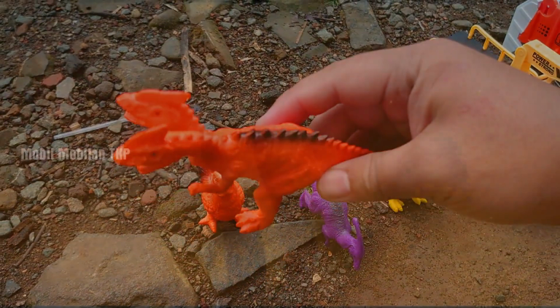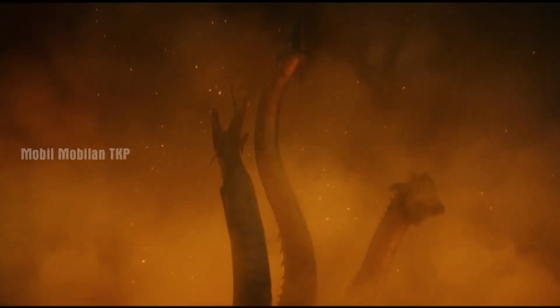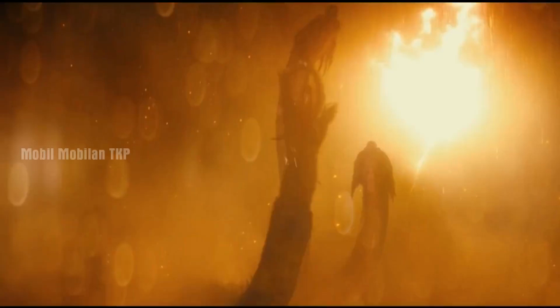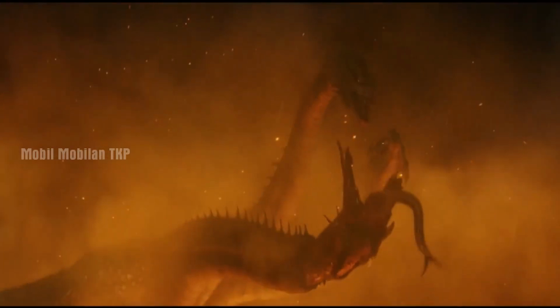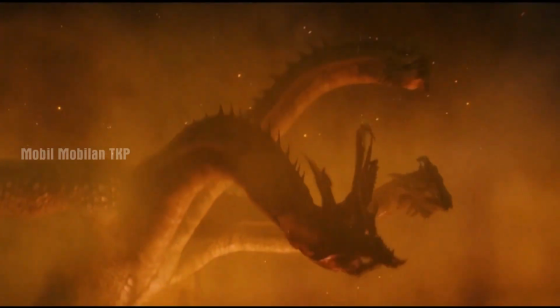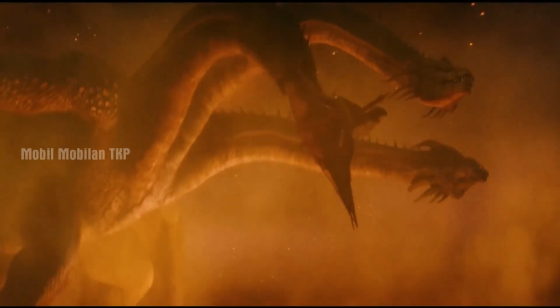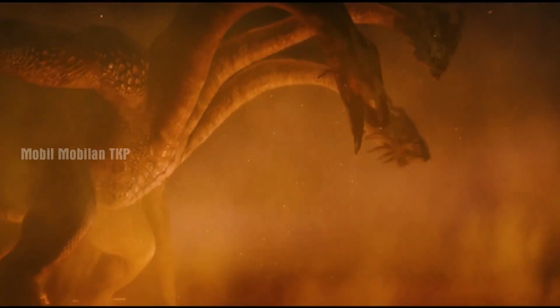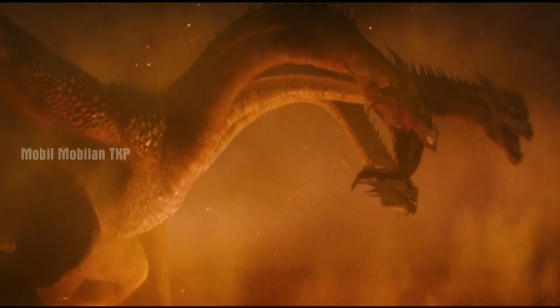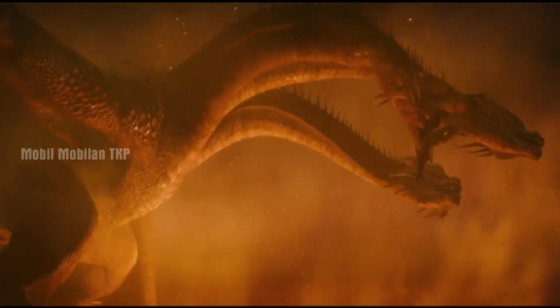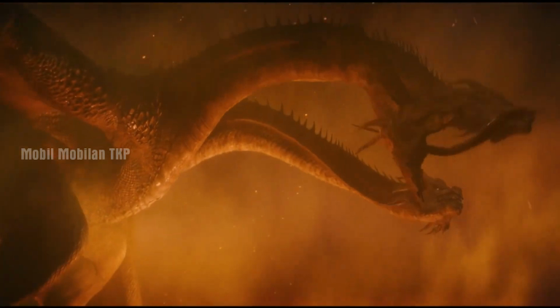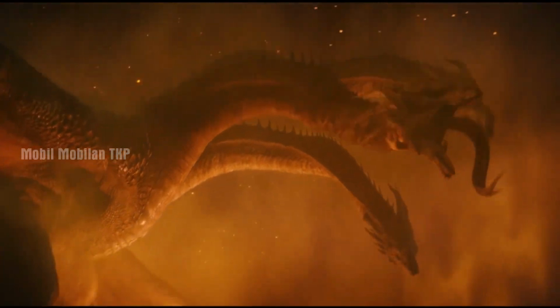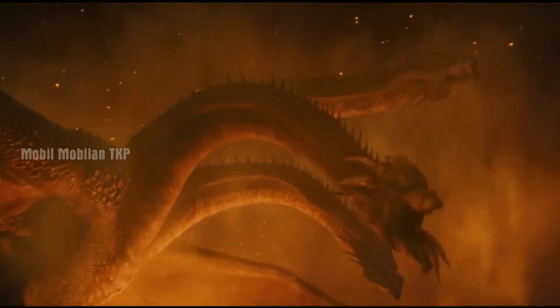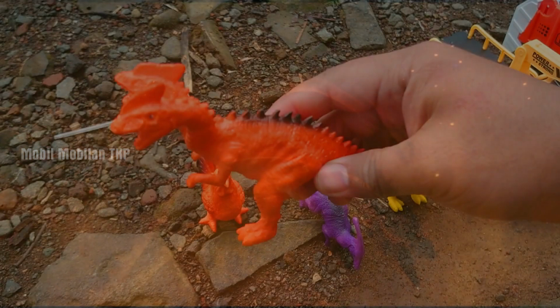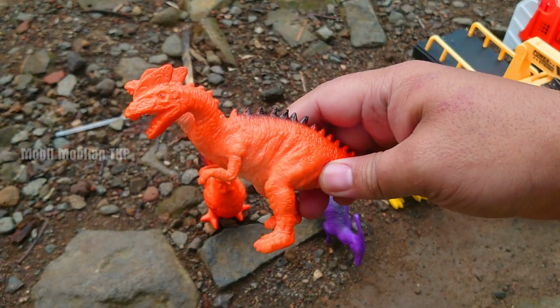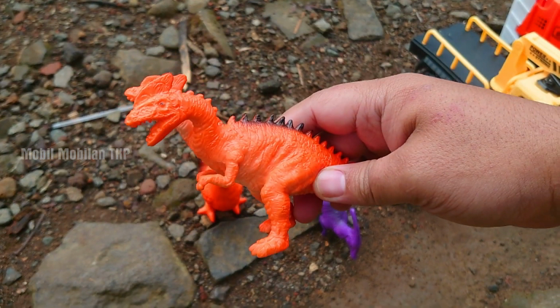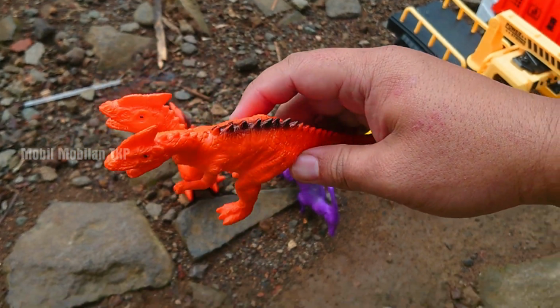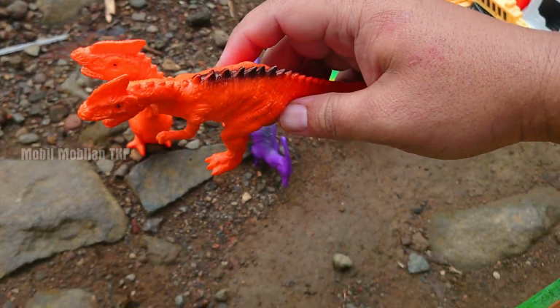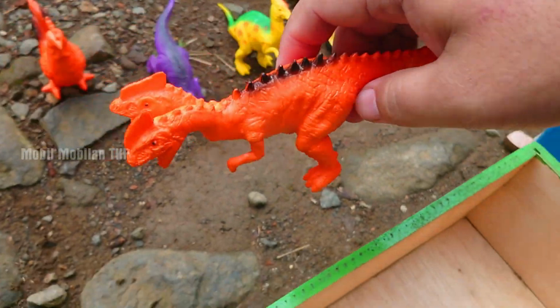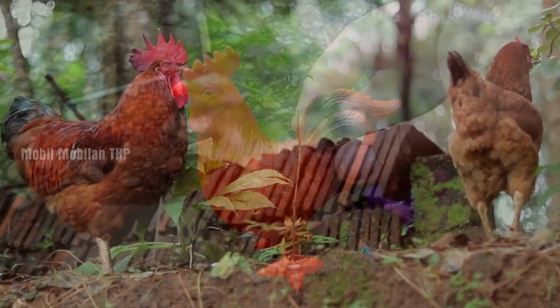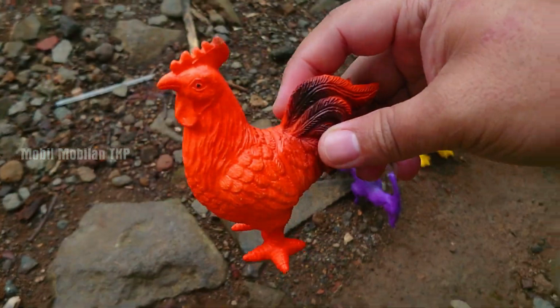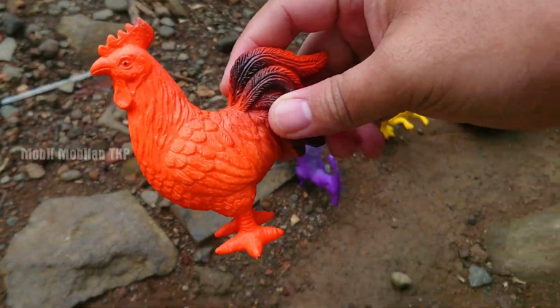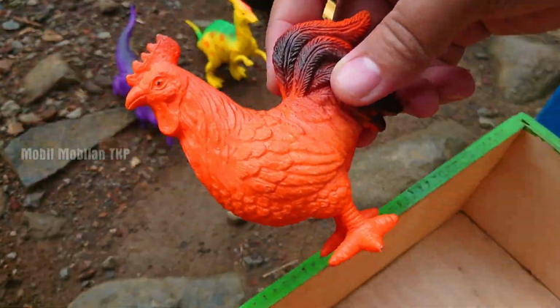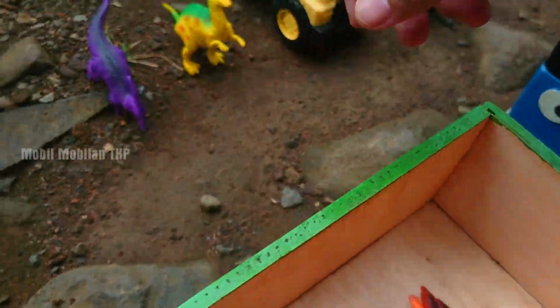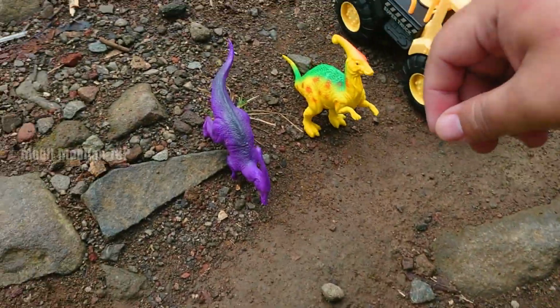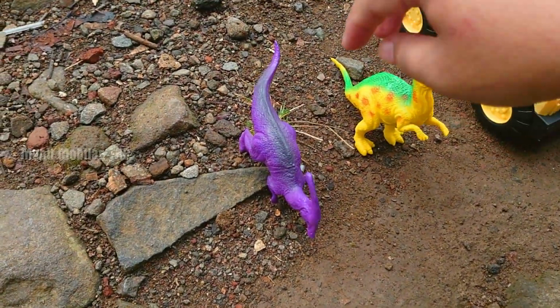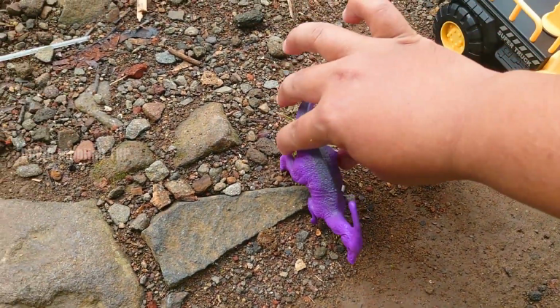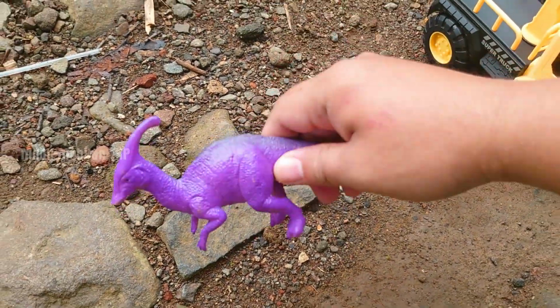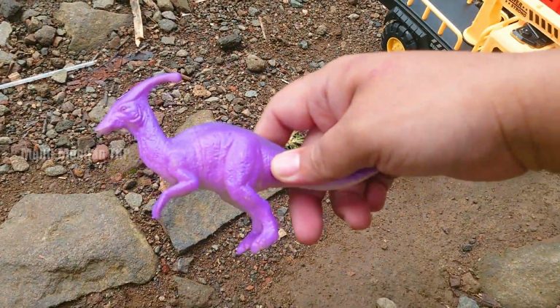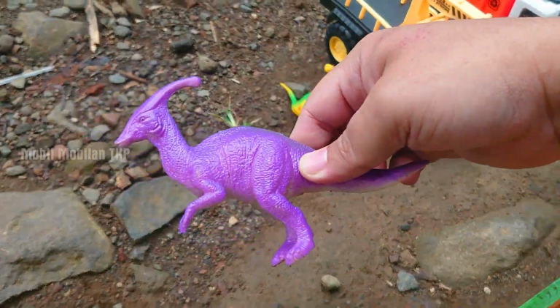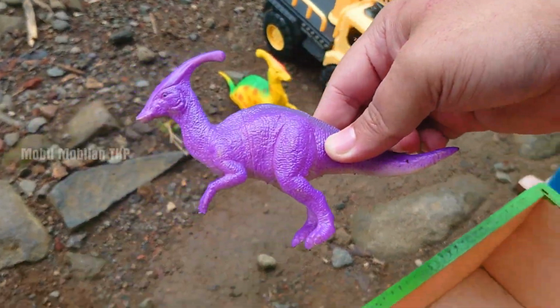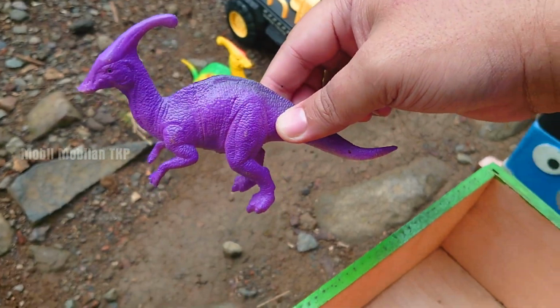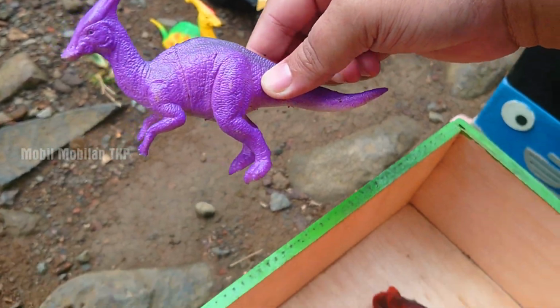Wah, lihat — ada dinosaurus, teman-teman. Di sini ada Gidona. Gidona, naga berkepala dua. Mantap.